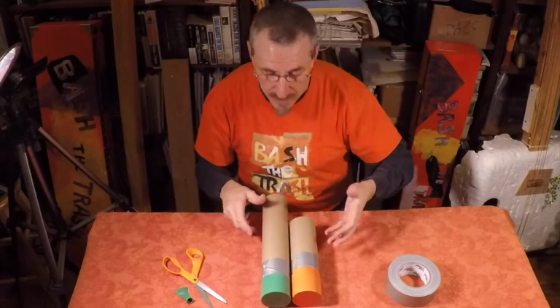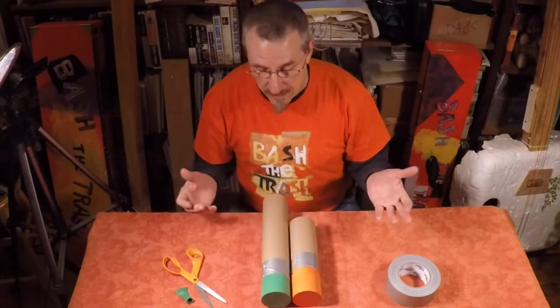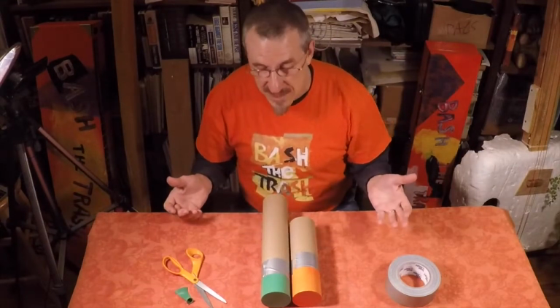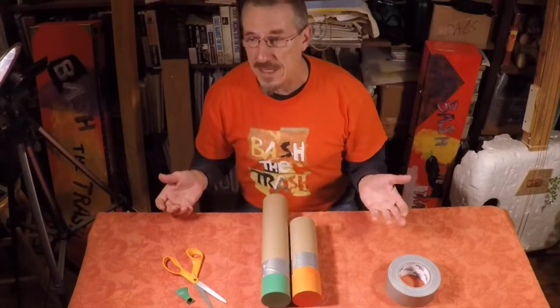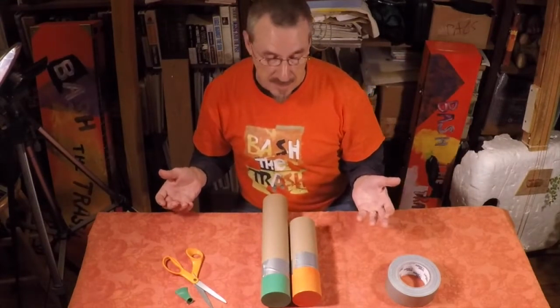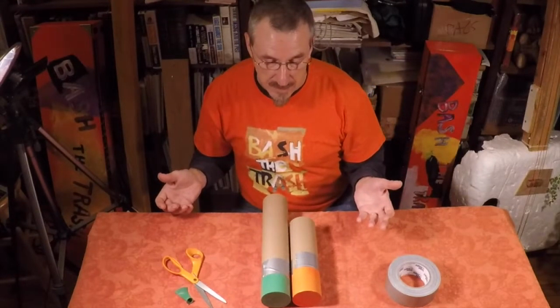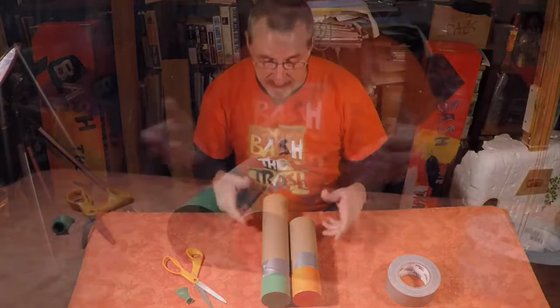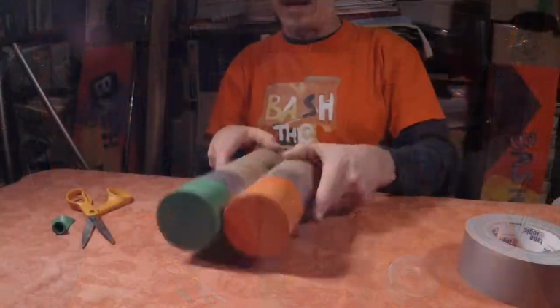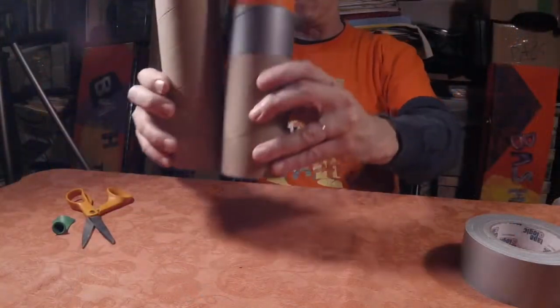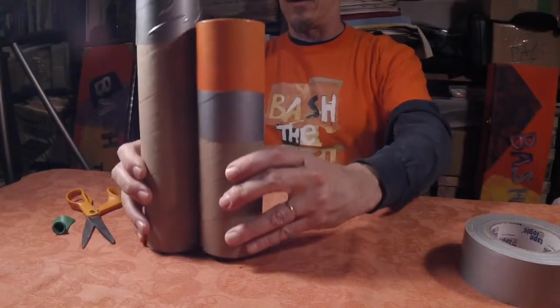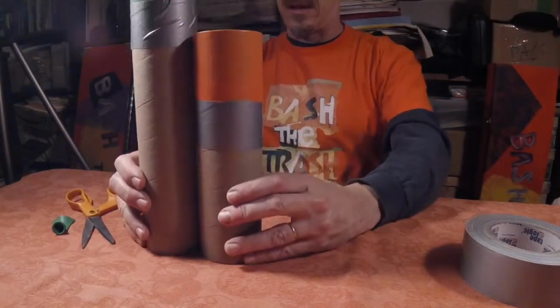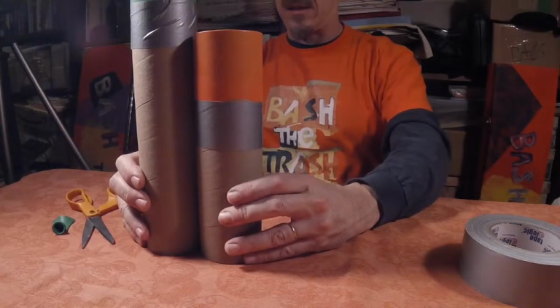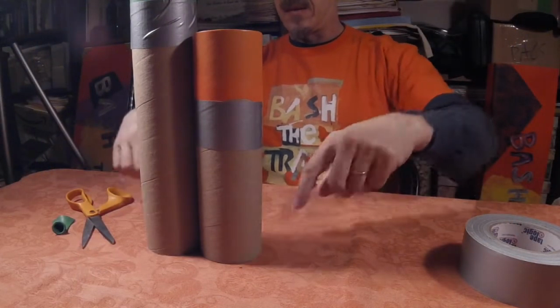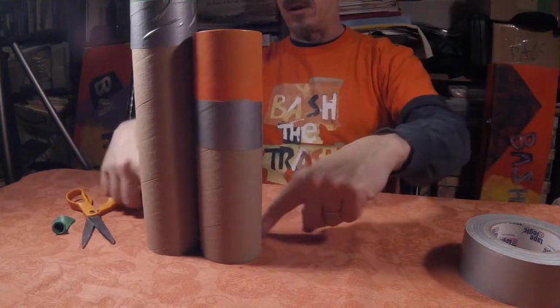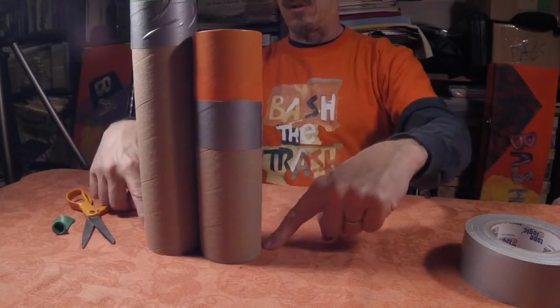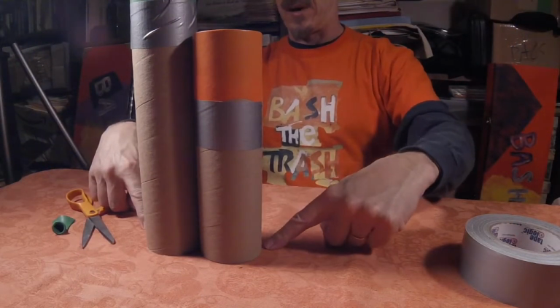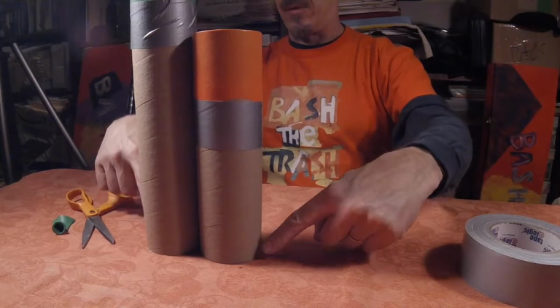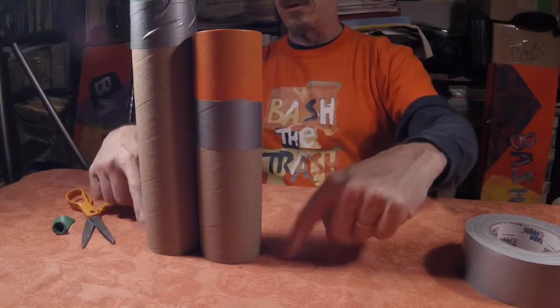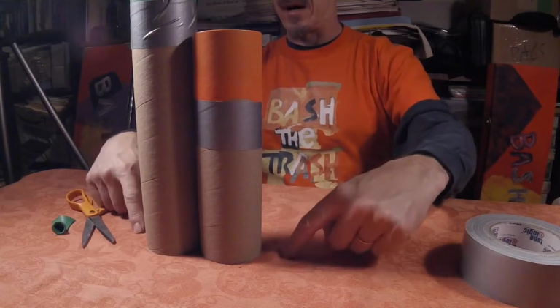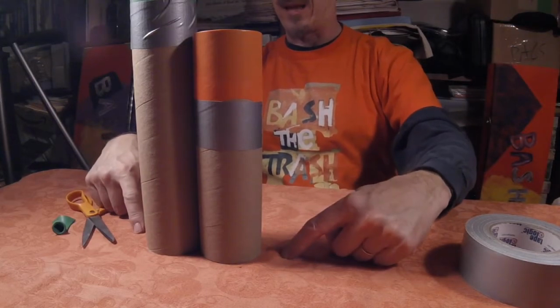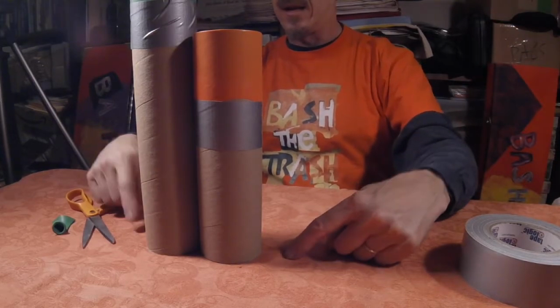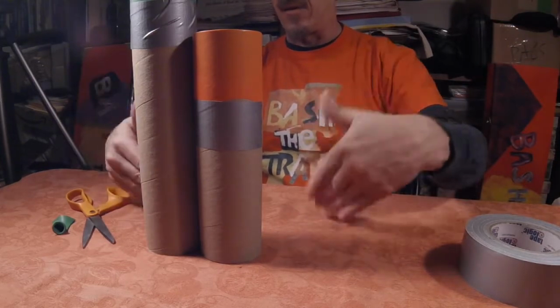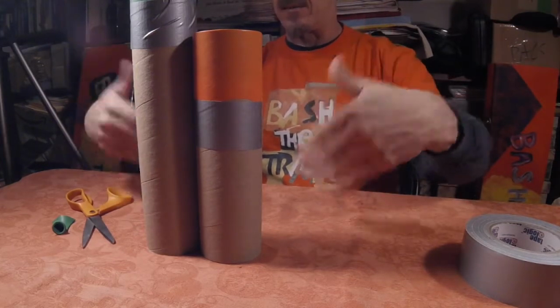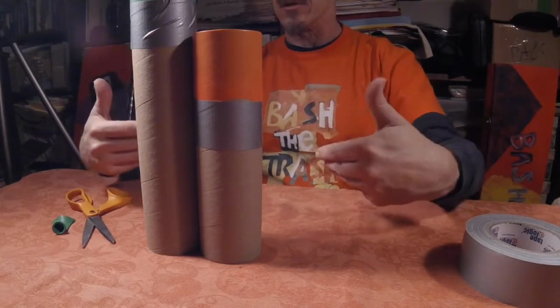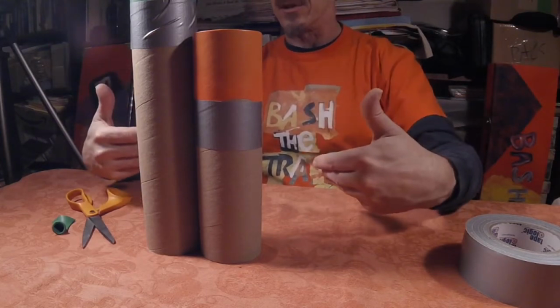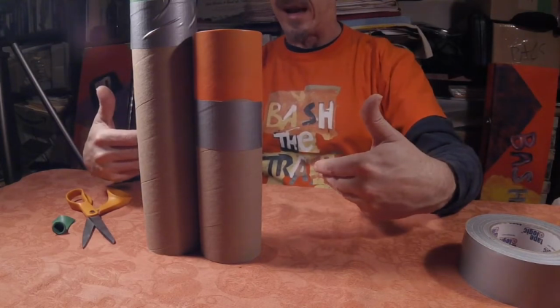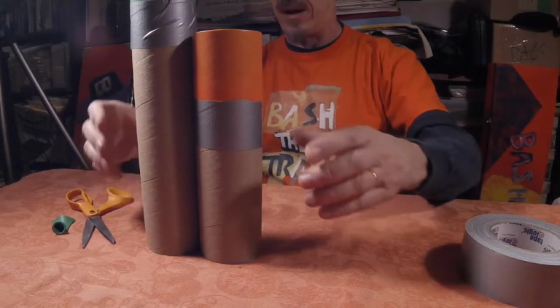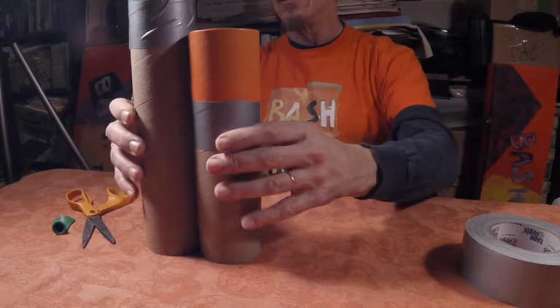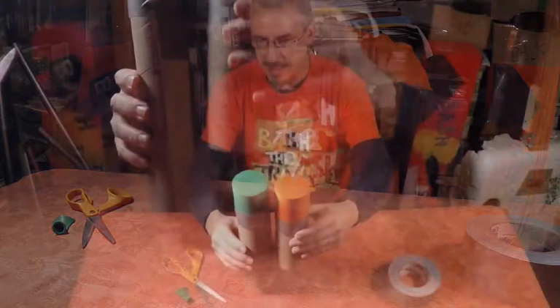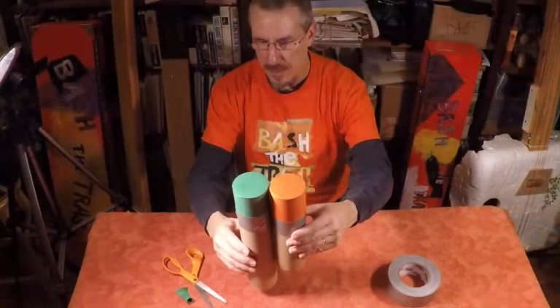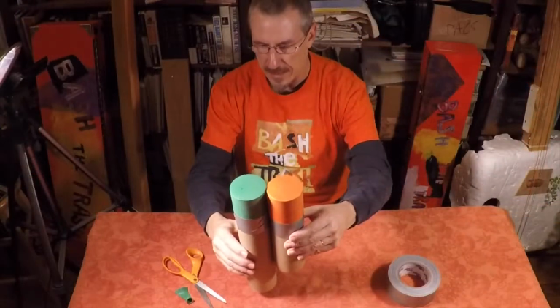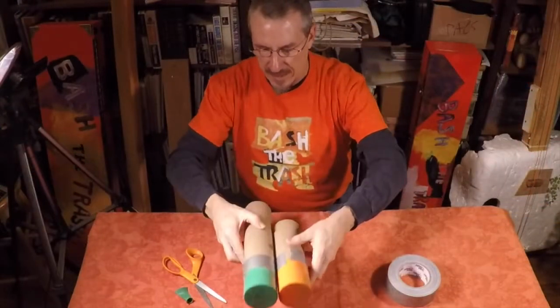Now, the mistake that I see a lot of kids making is playing the drums with them closed off at the bottom, because none of the air pressure changes are getting out from there. So you really need to put them up at the top like this.